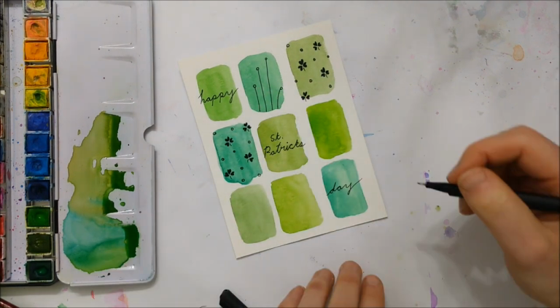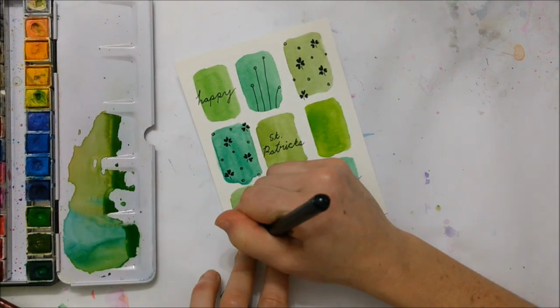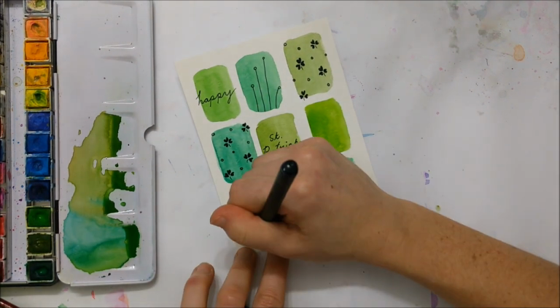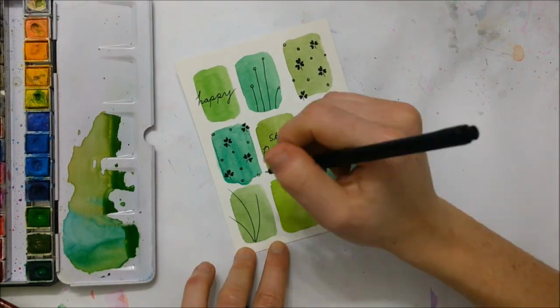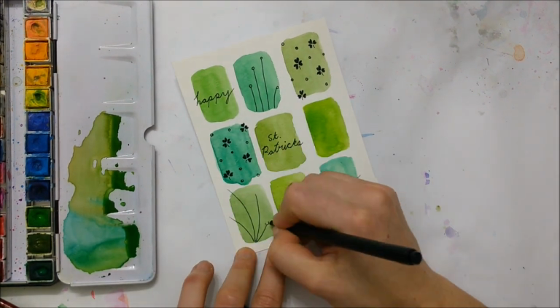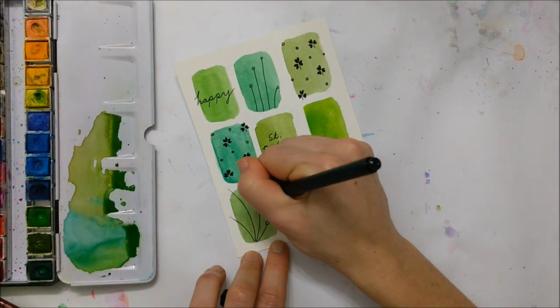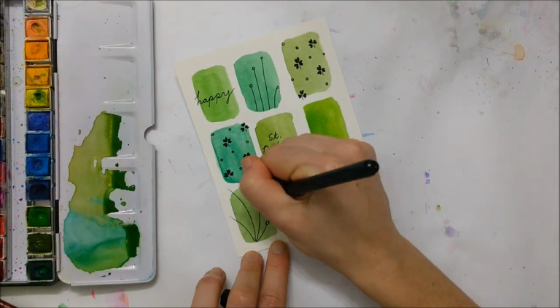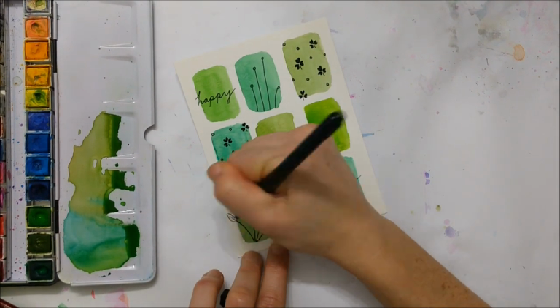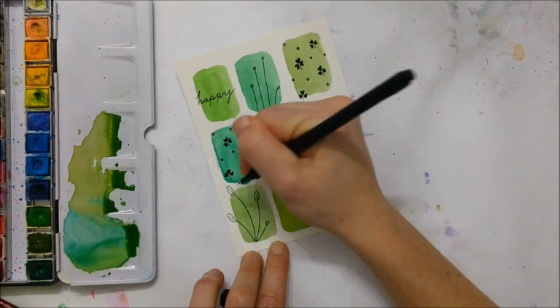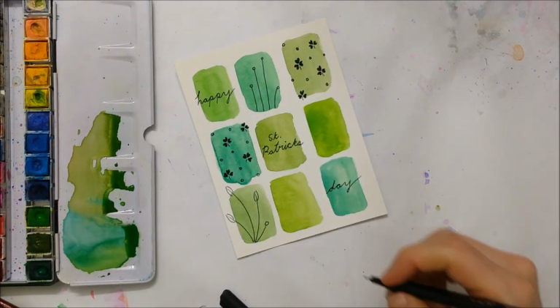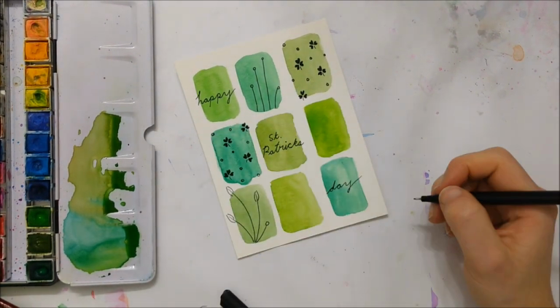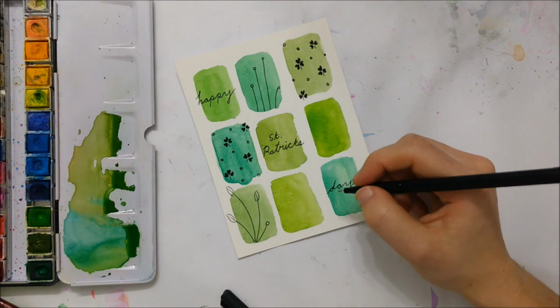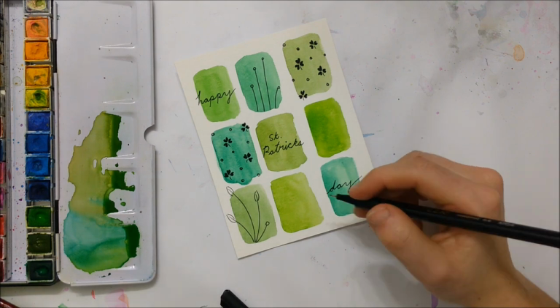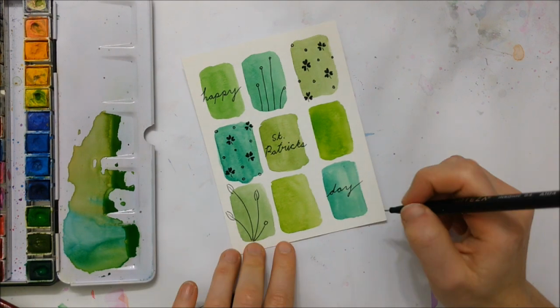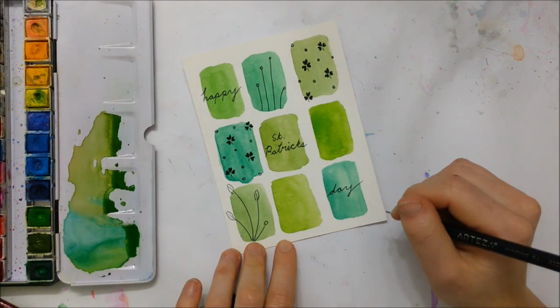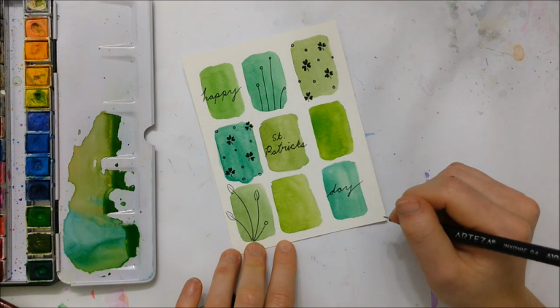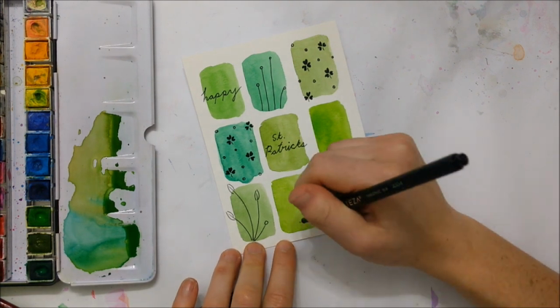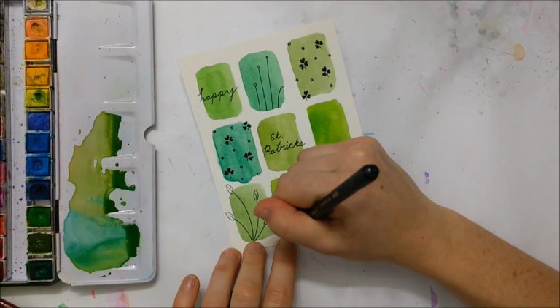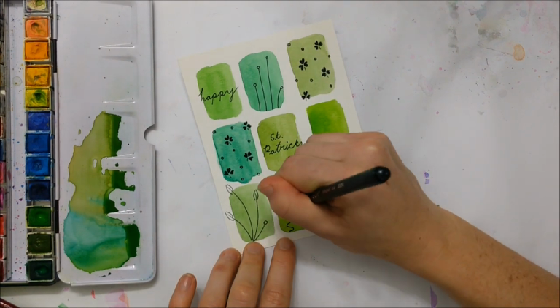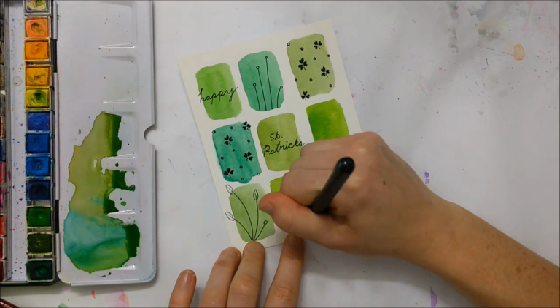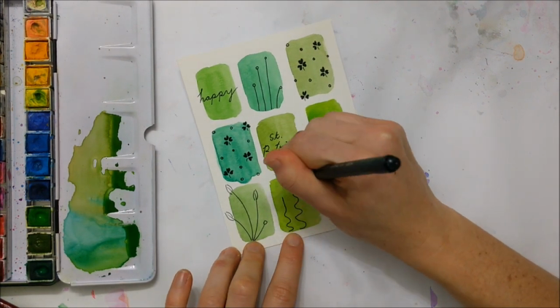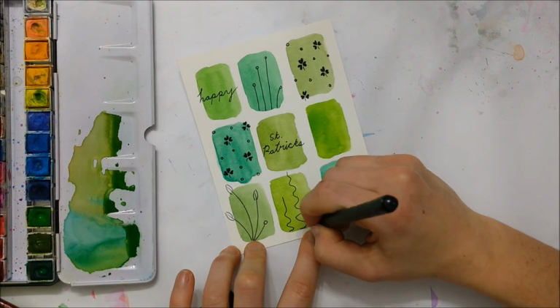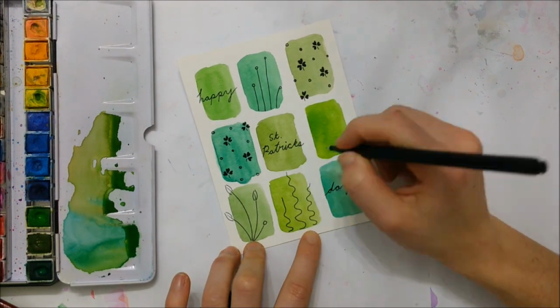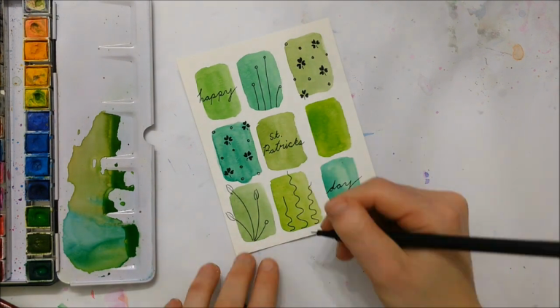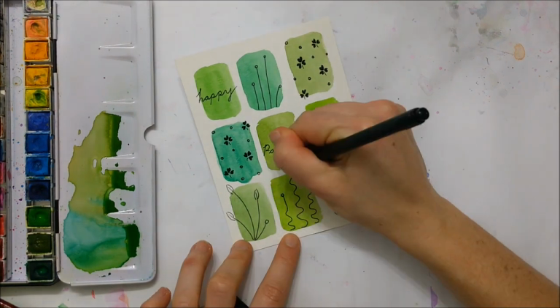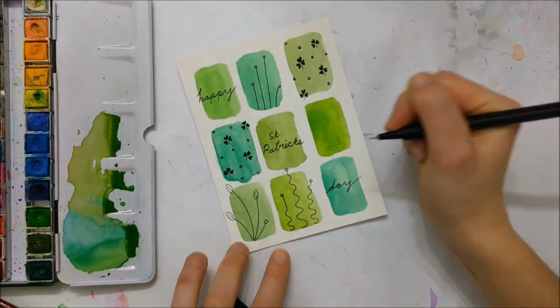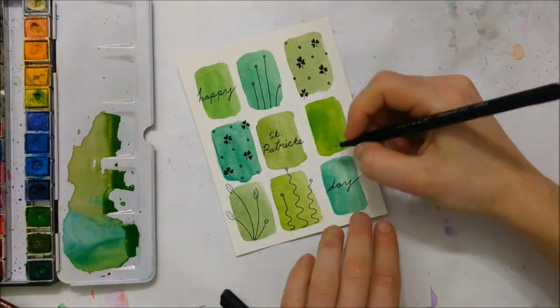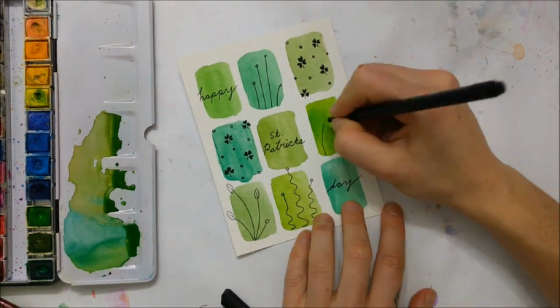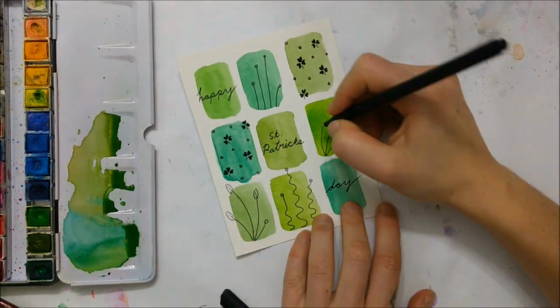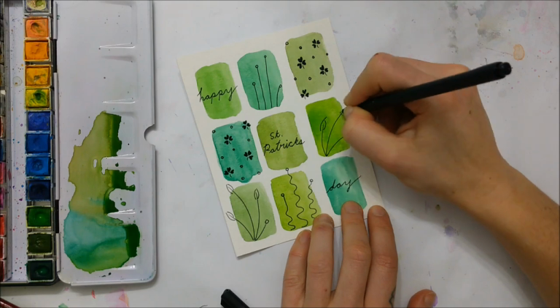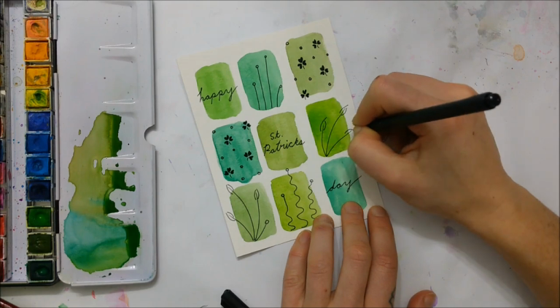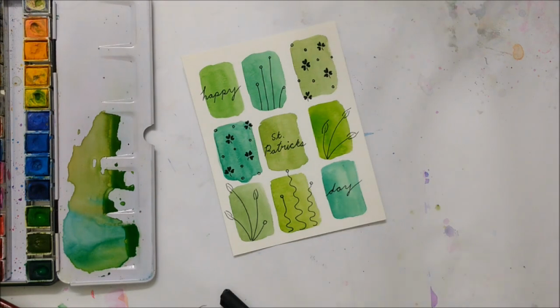On three of the squares diagonally I wrote St. Patrick's Day, and then on the others I just did some random doodles. And that's it for that card!